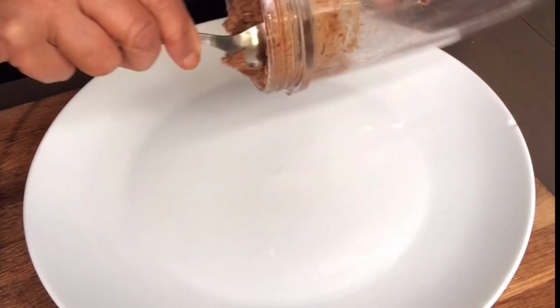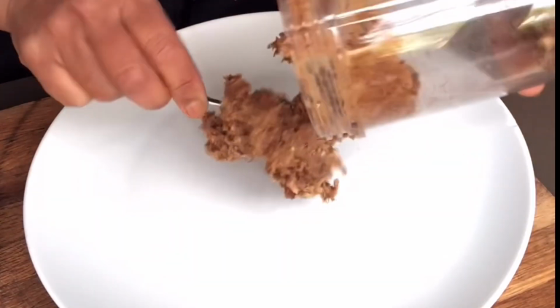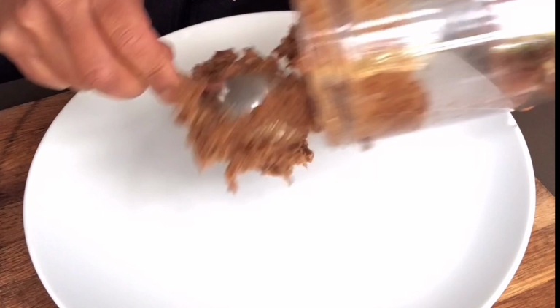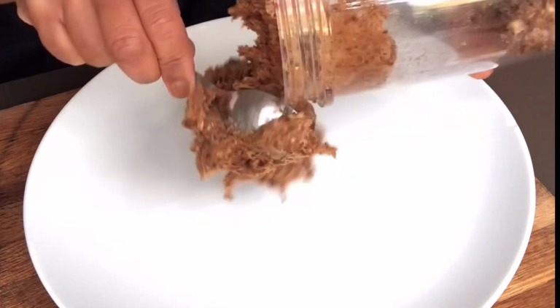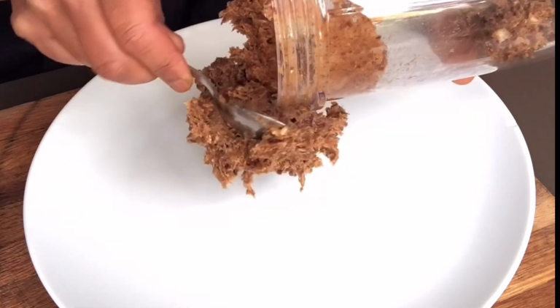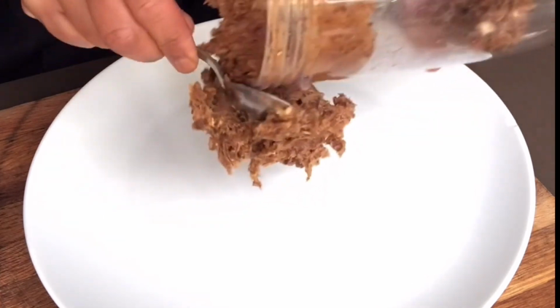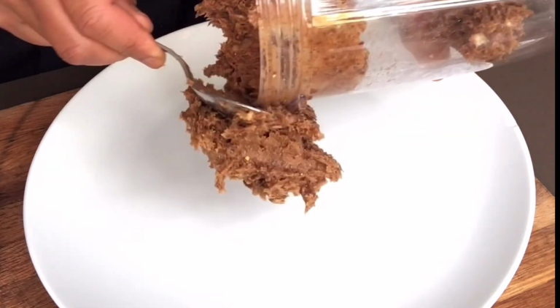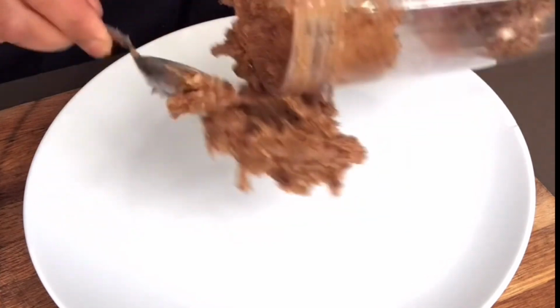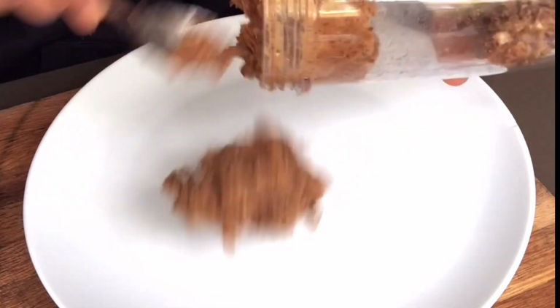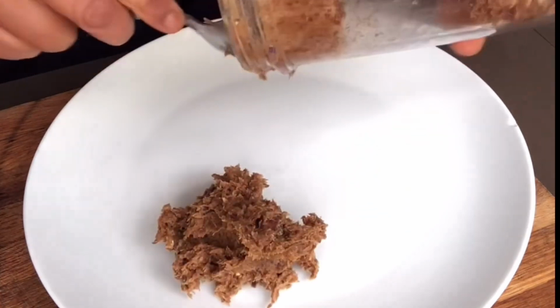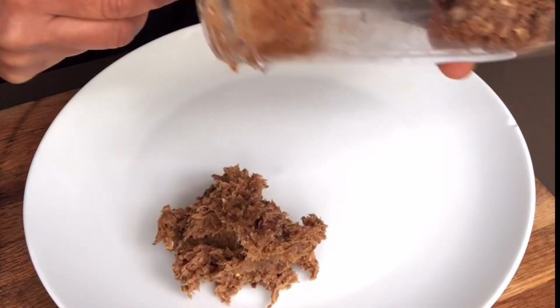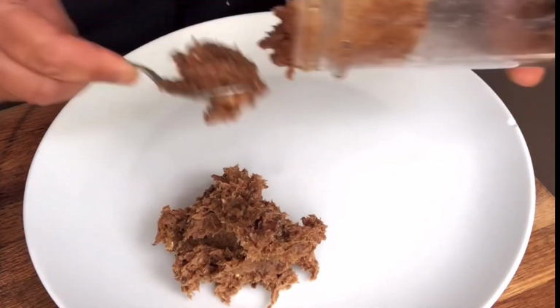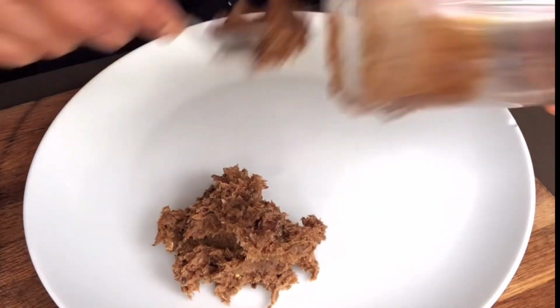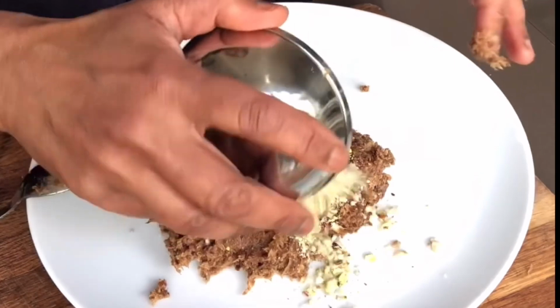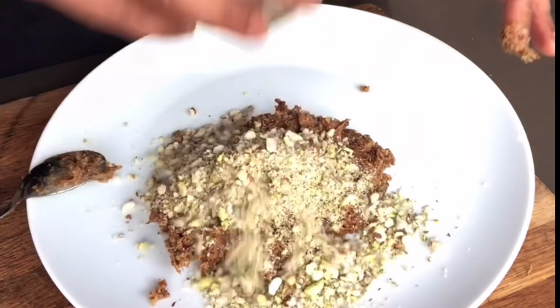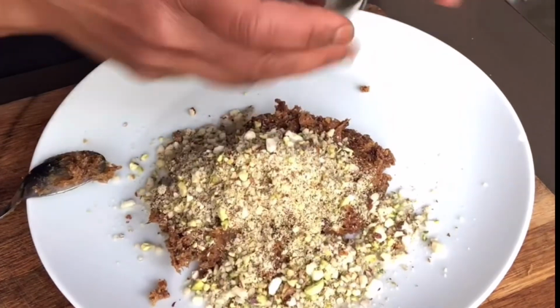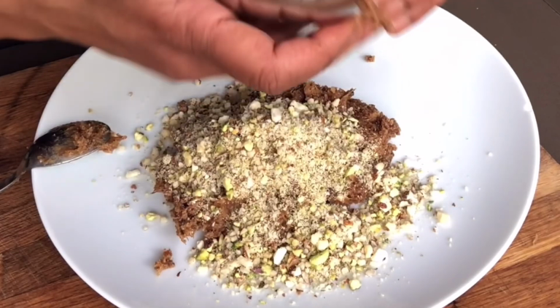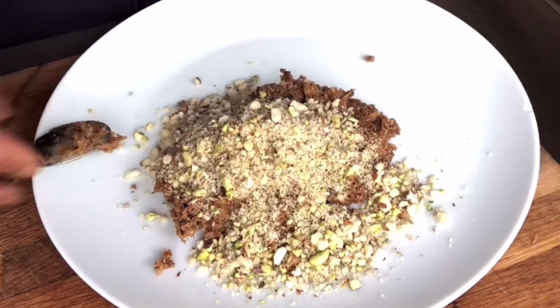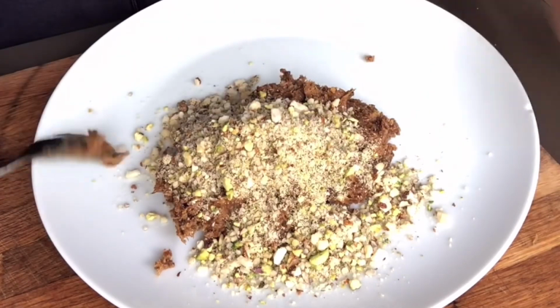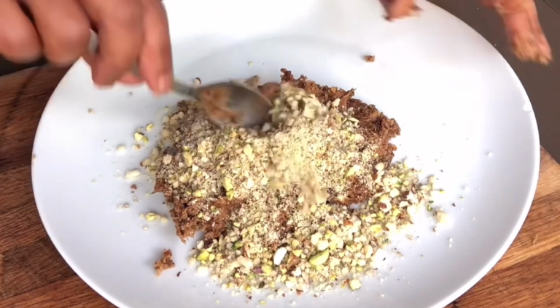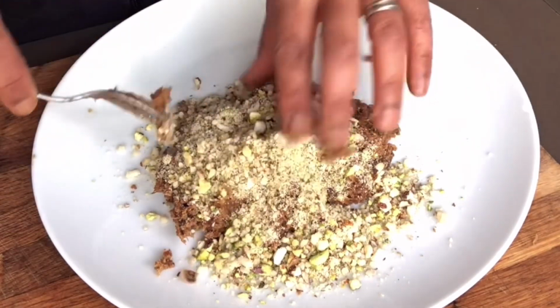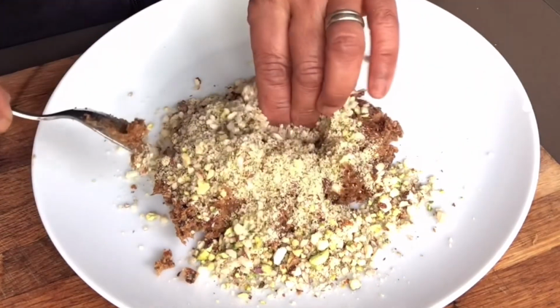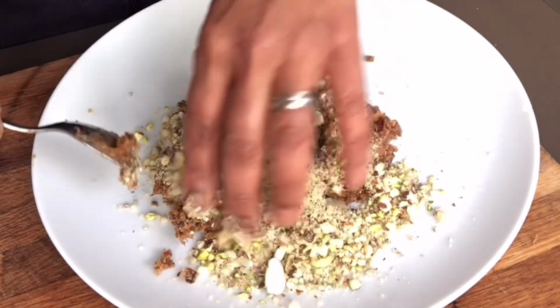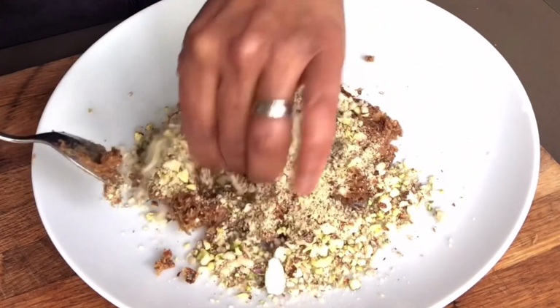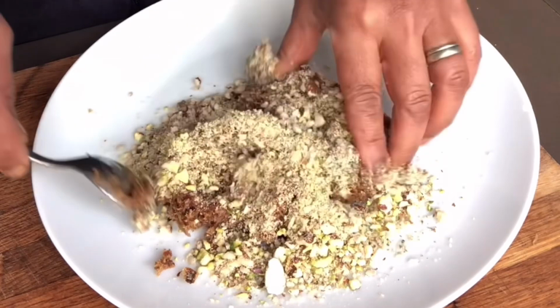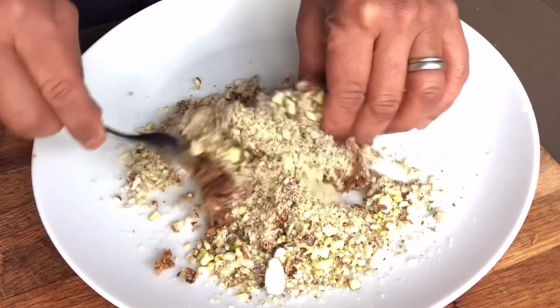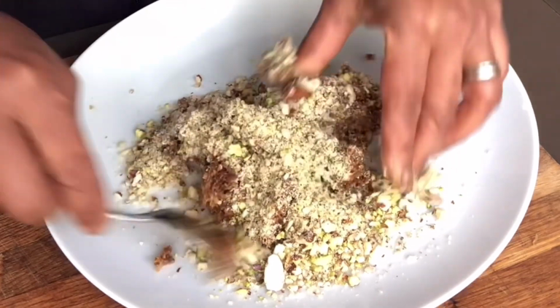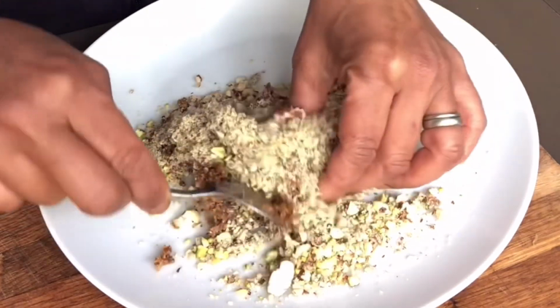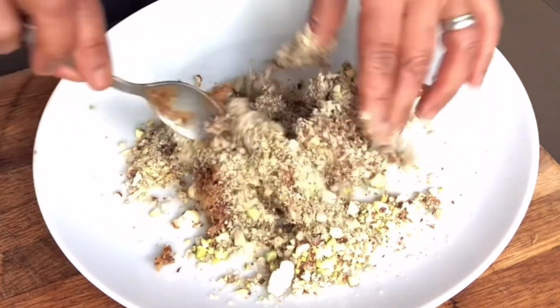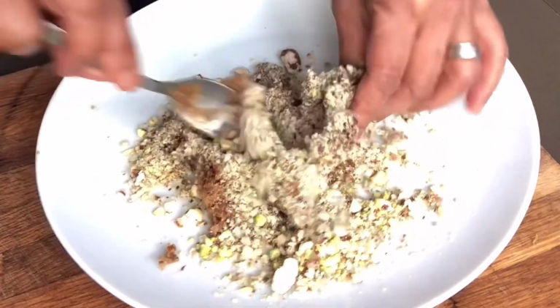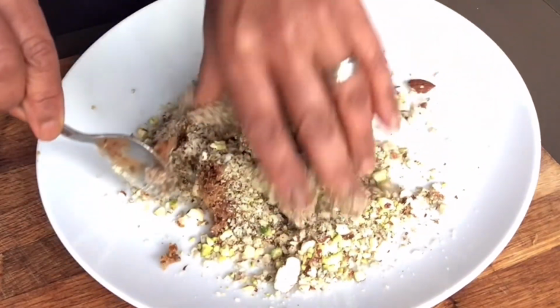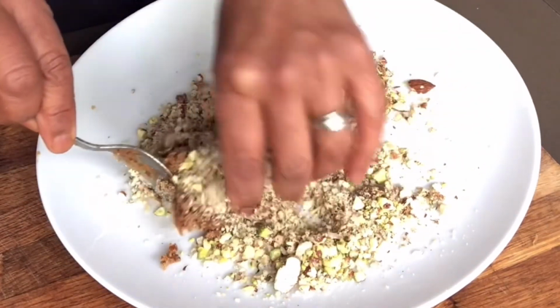It'll be quite messy now. So I'm taking it out into a plate — you can also take it out into a bowl, it doesn't really matter. Then we're going to add the mixed nuts and gently mix it all up together so you've got a really nice soft dough.